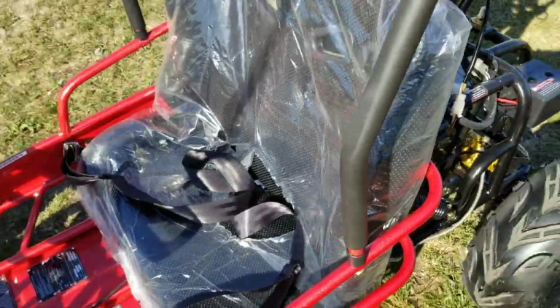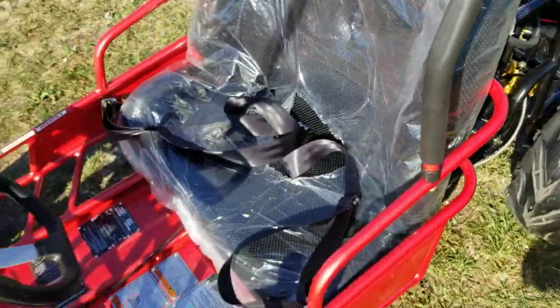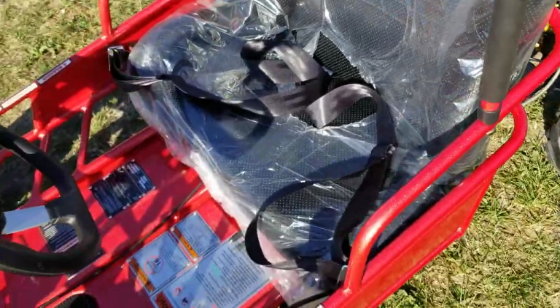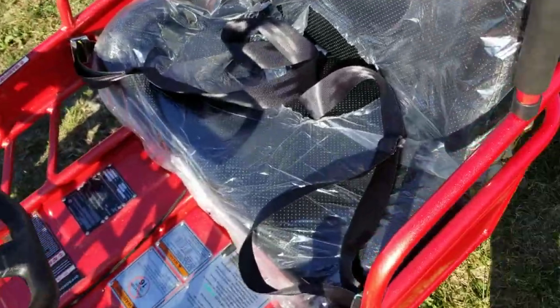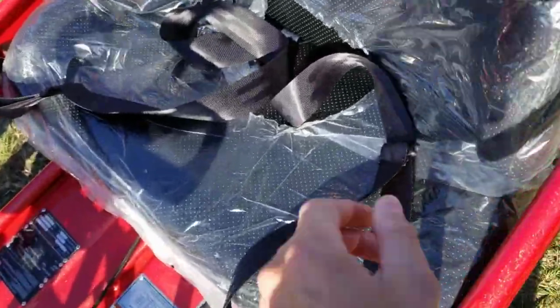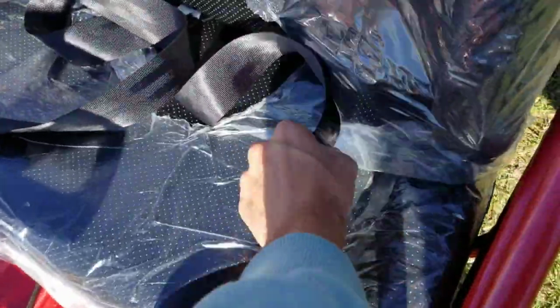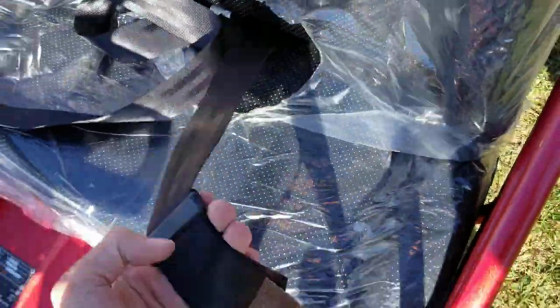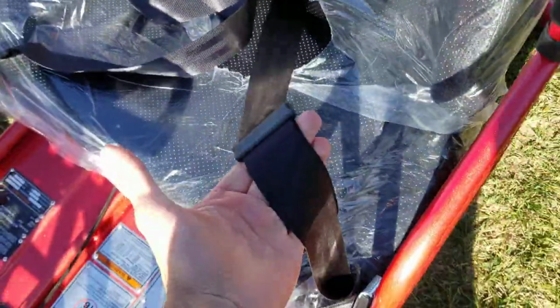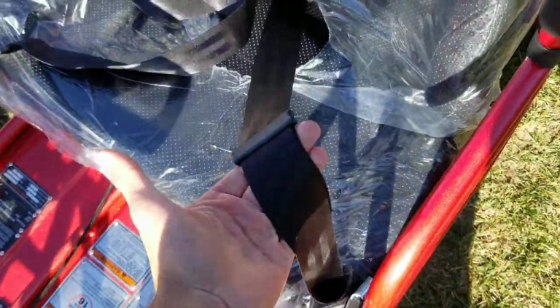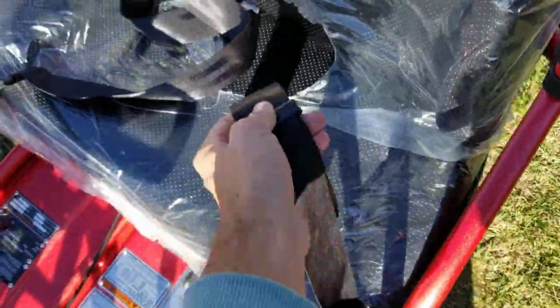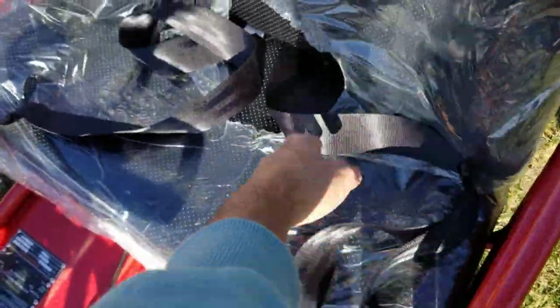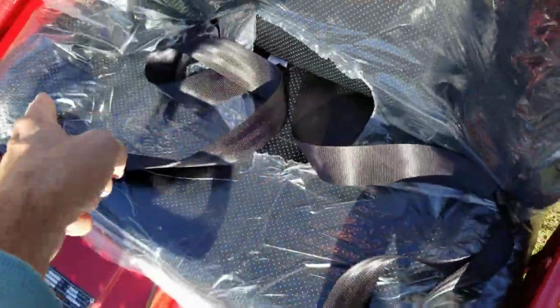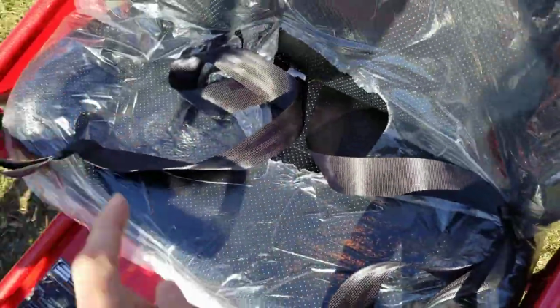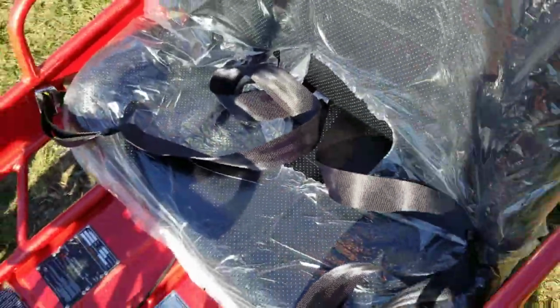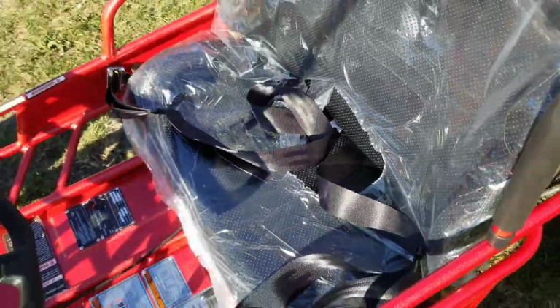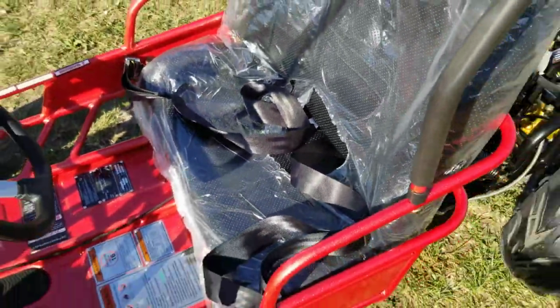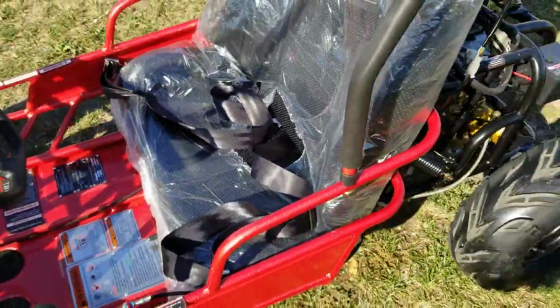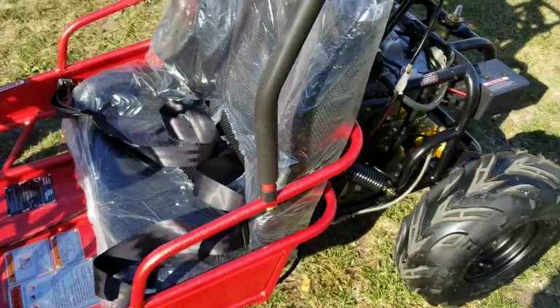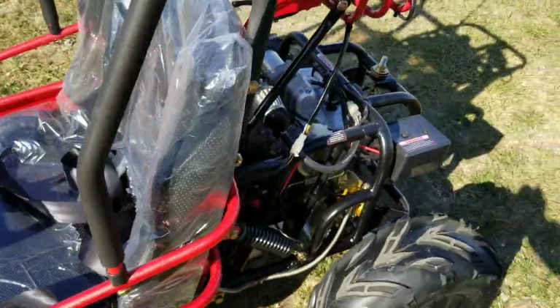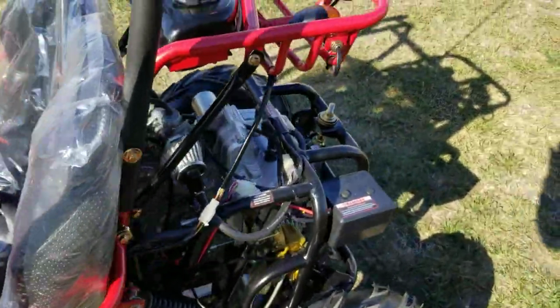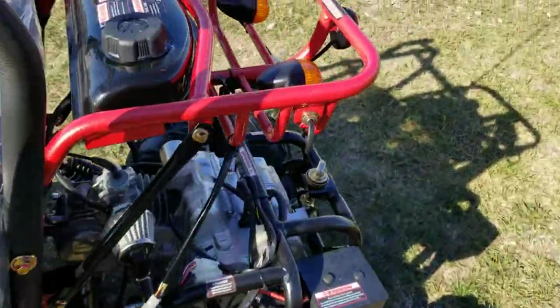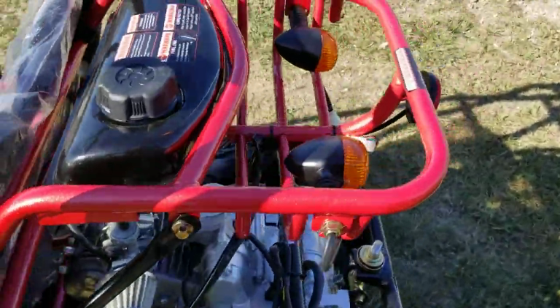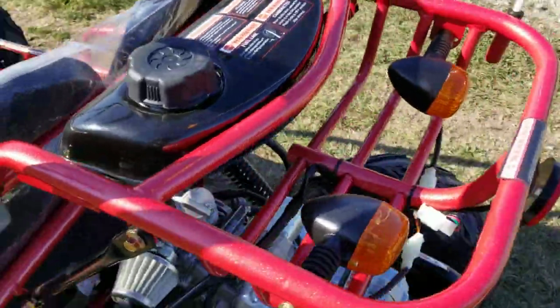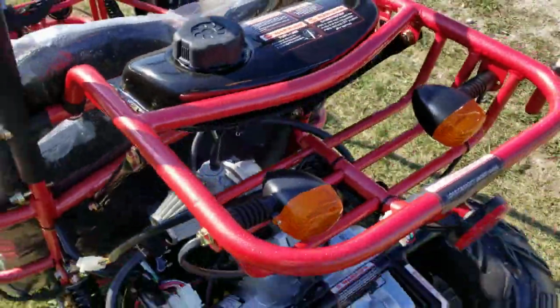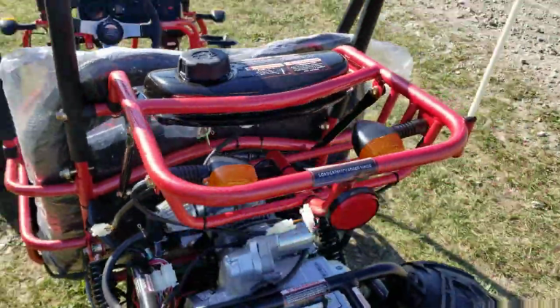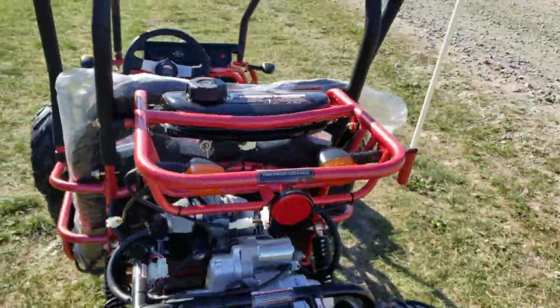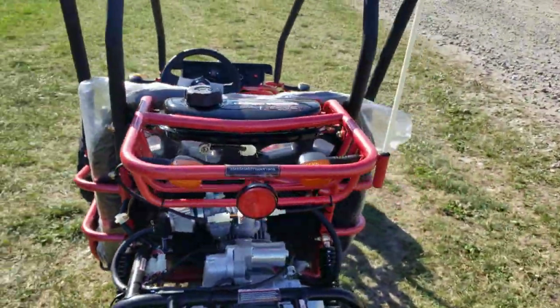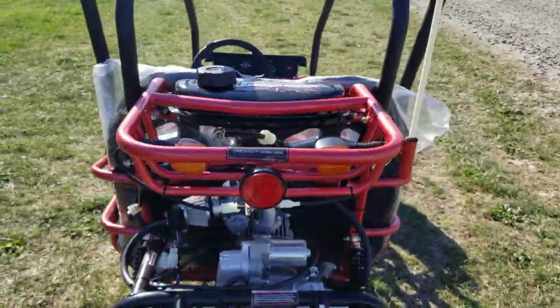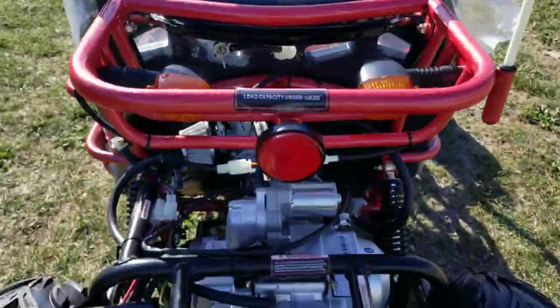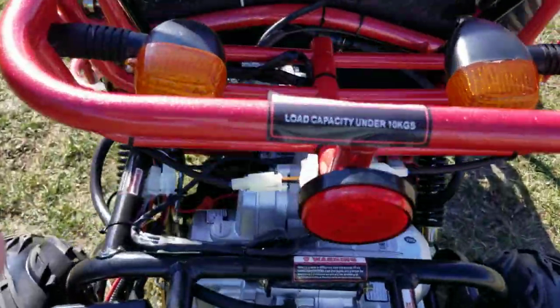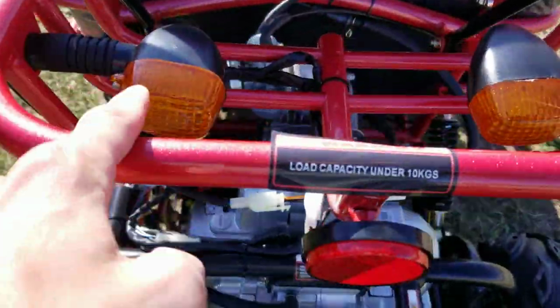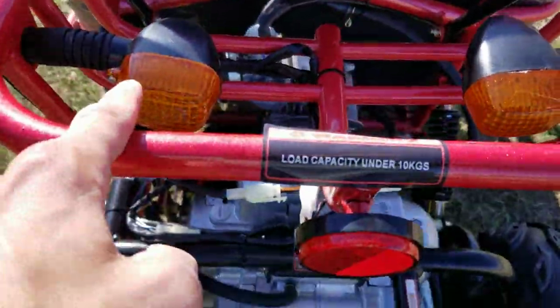It's a two-seater. You've got your seatbelts here for the passenger and the driver. You also have your horn, and you also have turn signals.